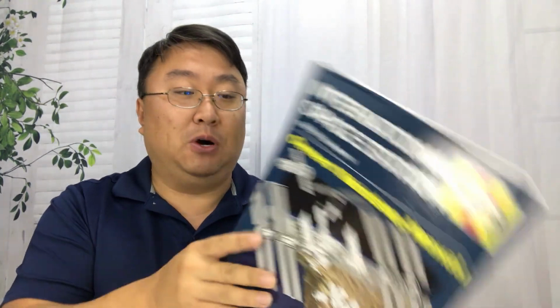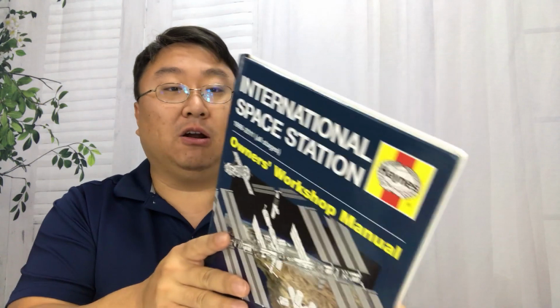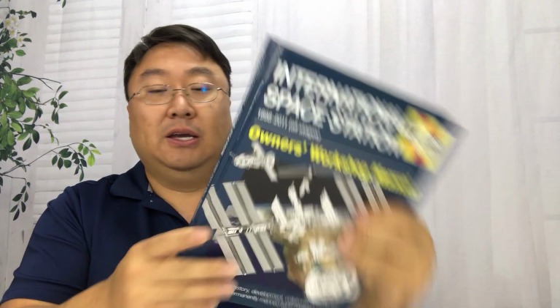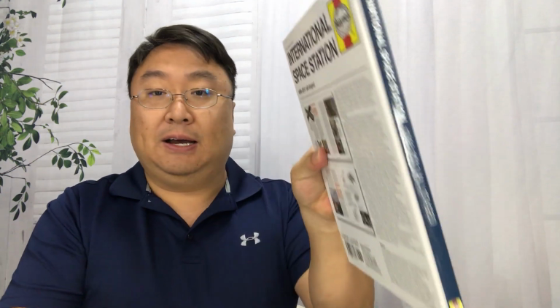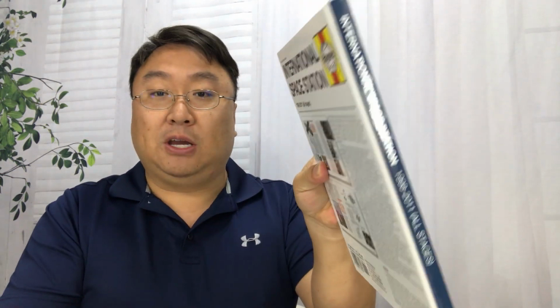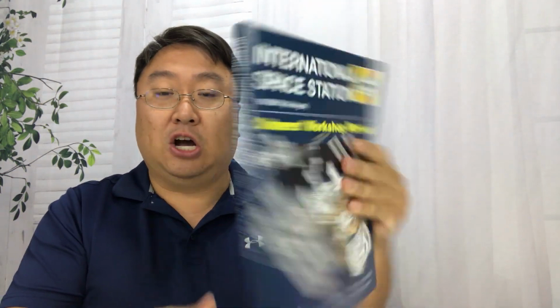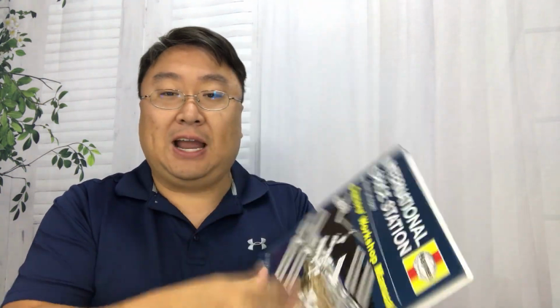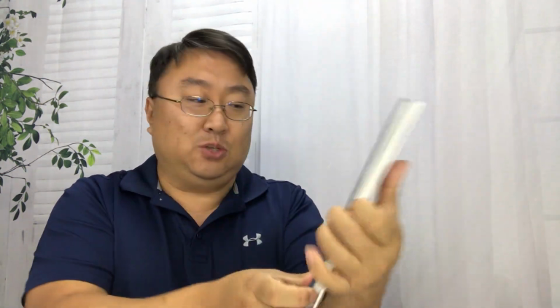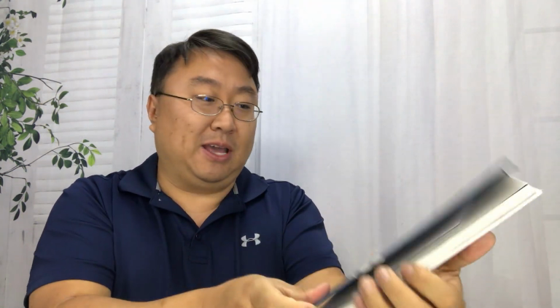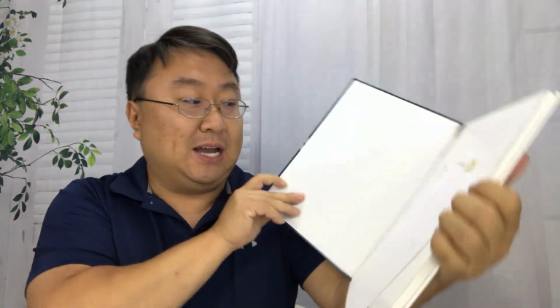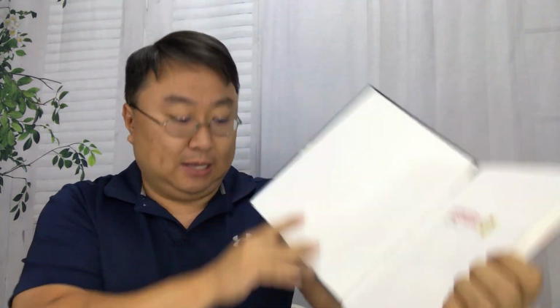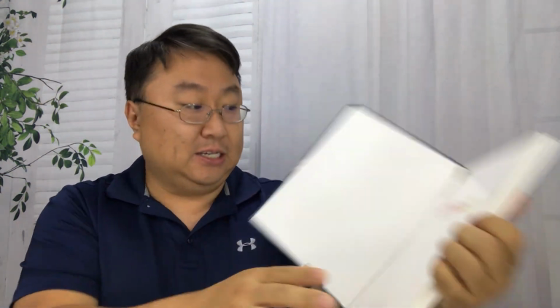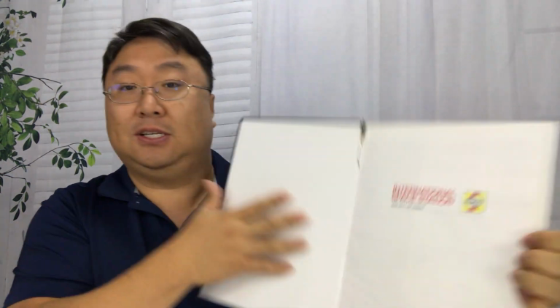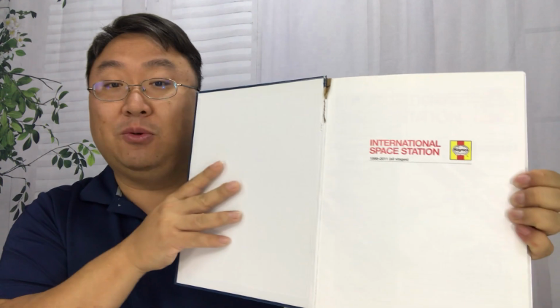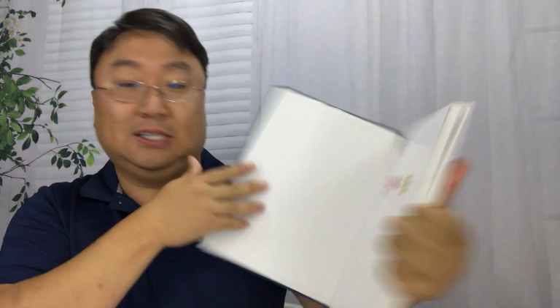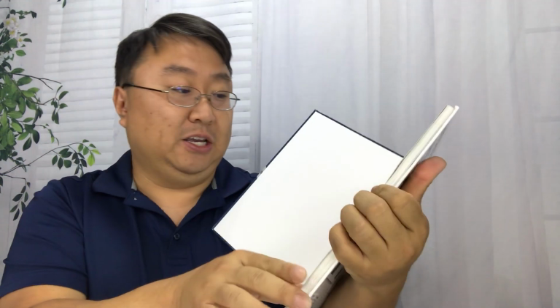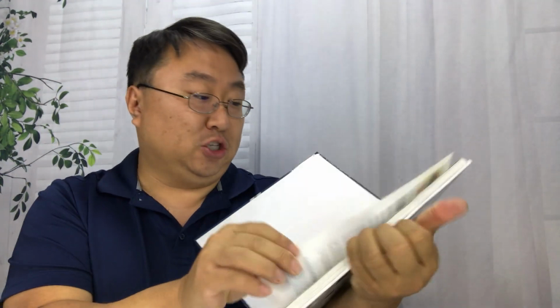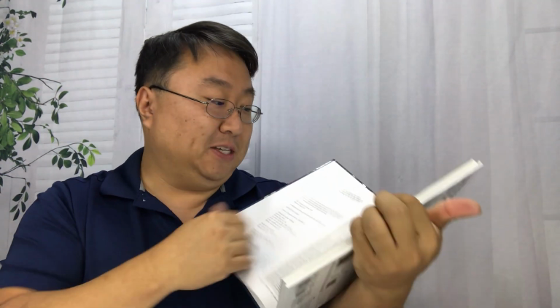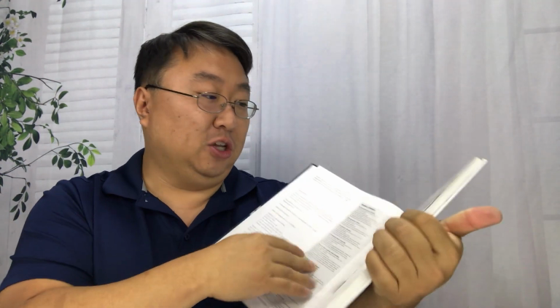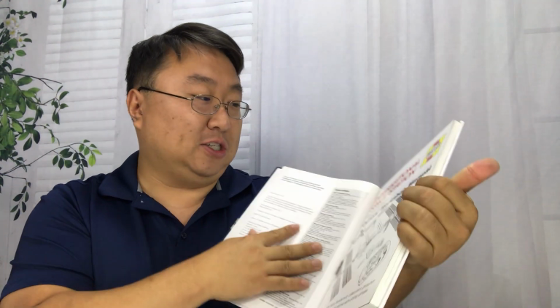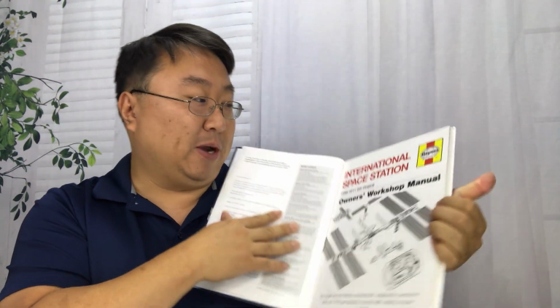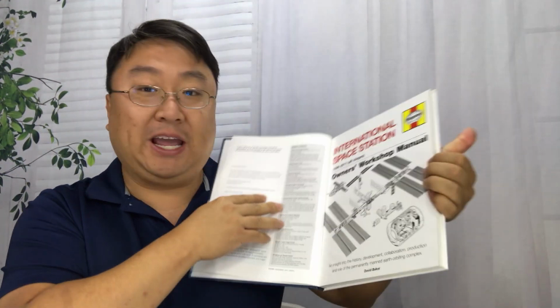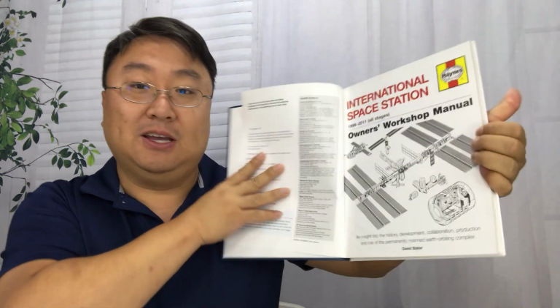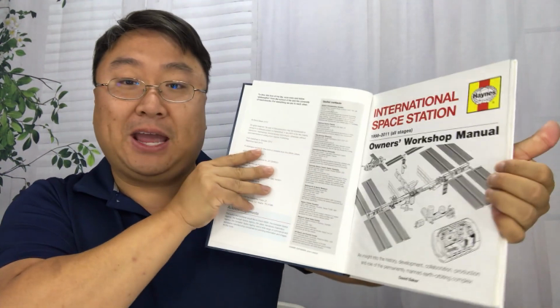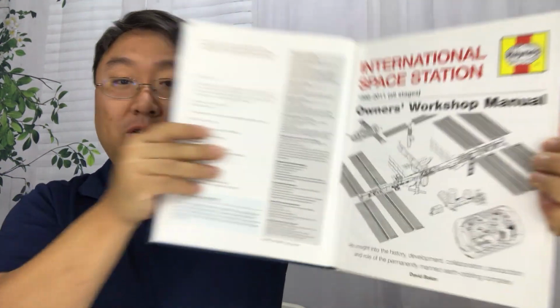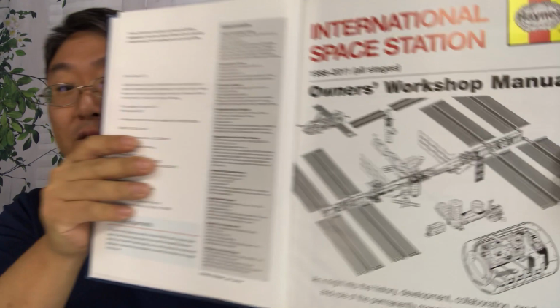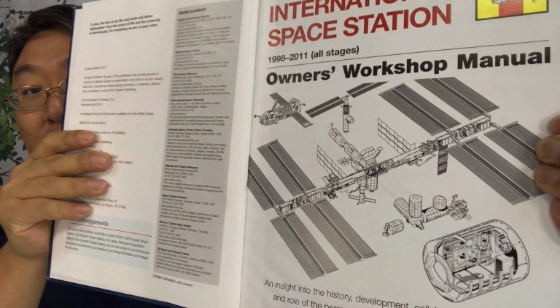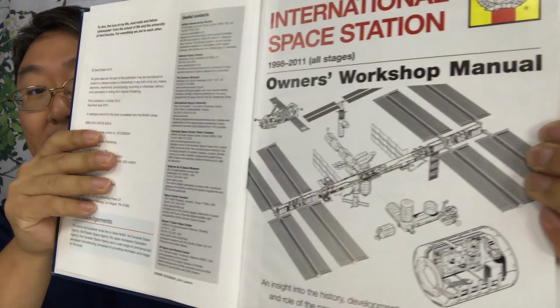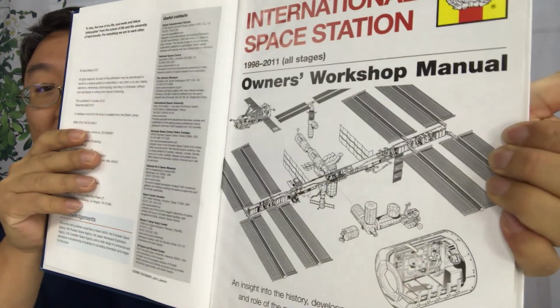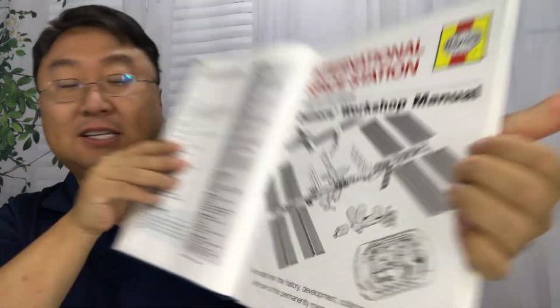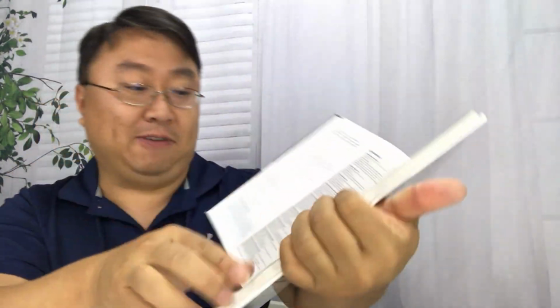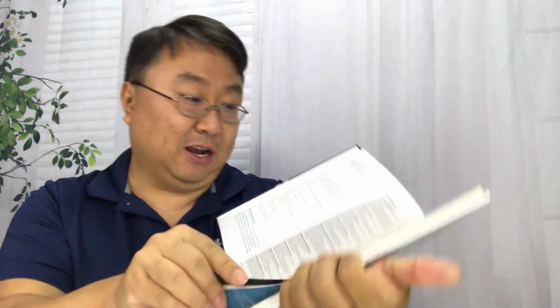Look, this book here you can get online. I got this one on Amazon. As you can see, we've got International Space Station — looks just like a regular Haynes manual, with an ISS graphic right there.